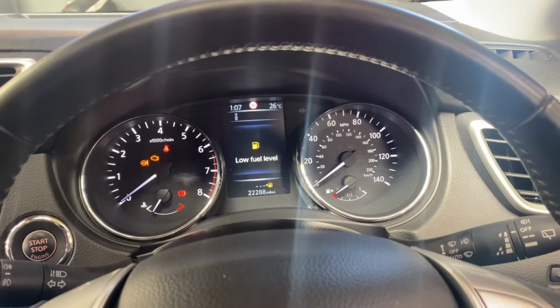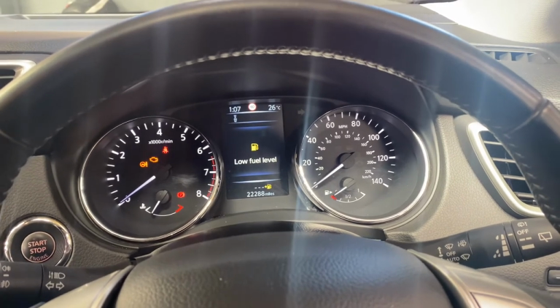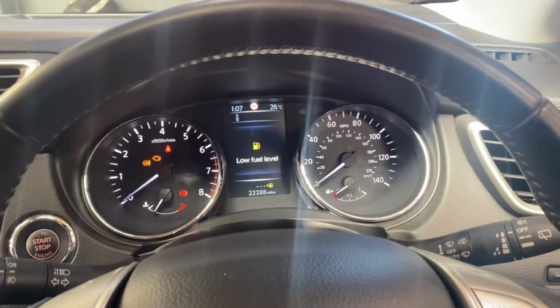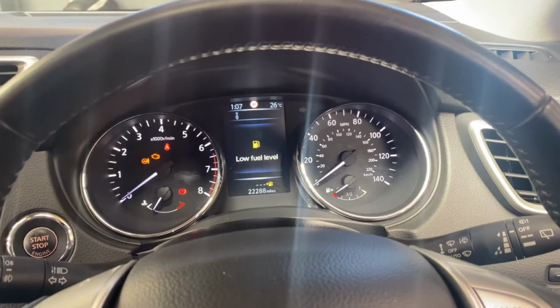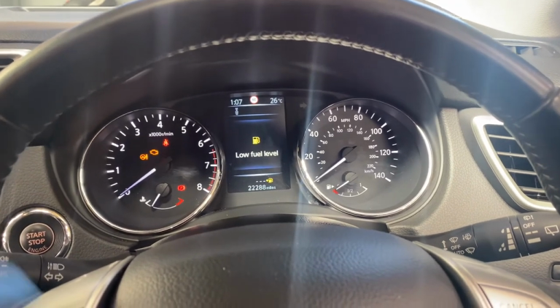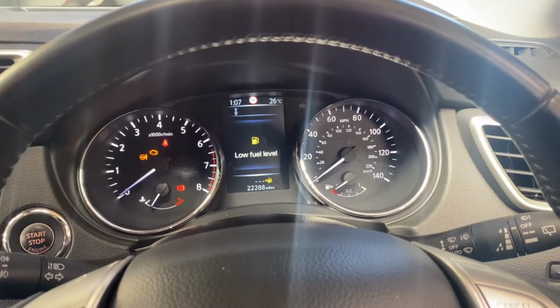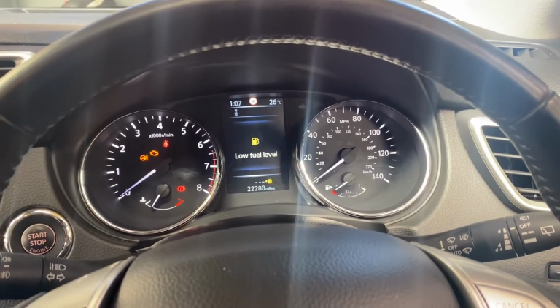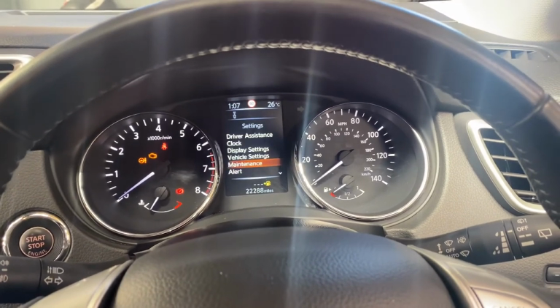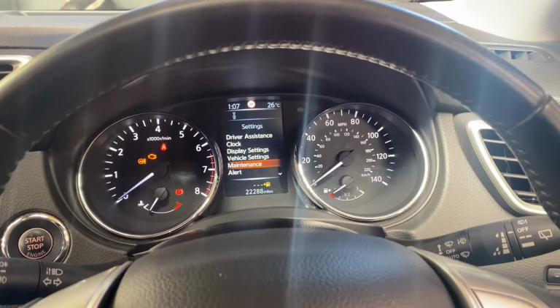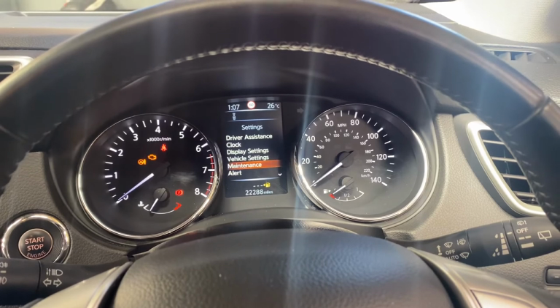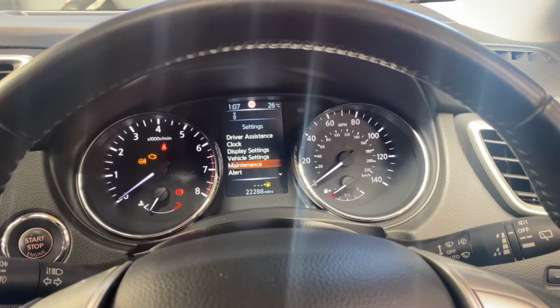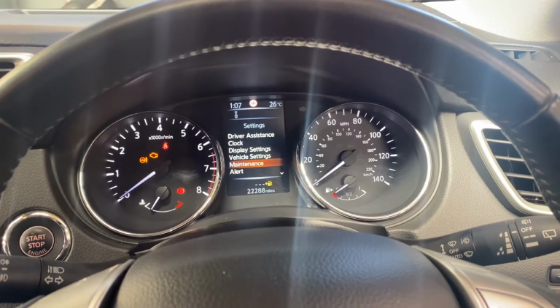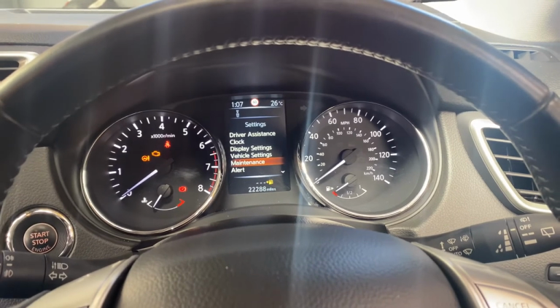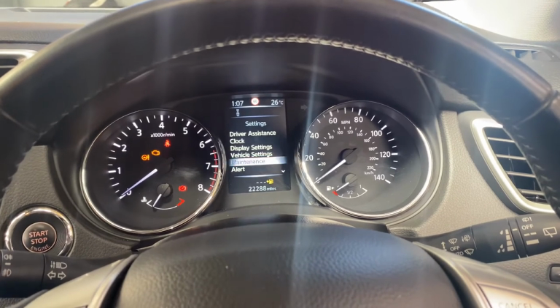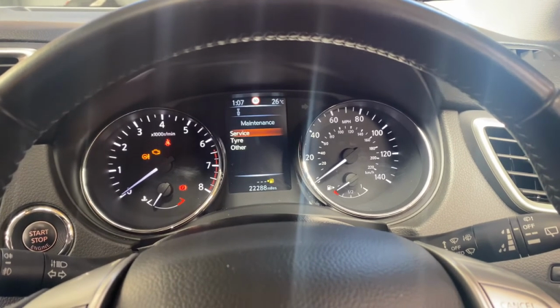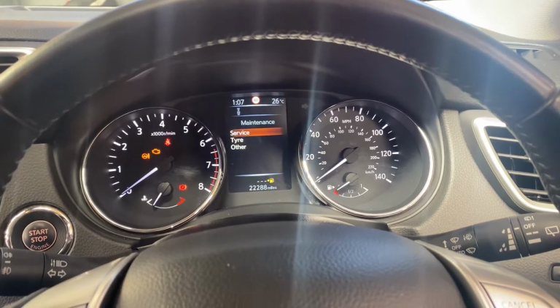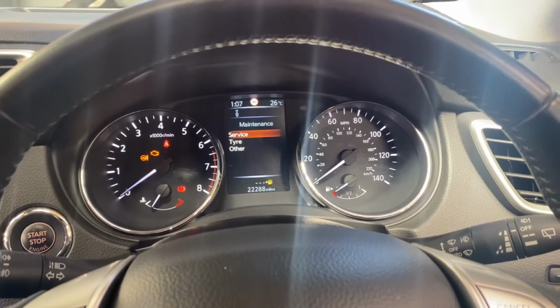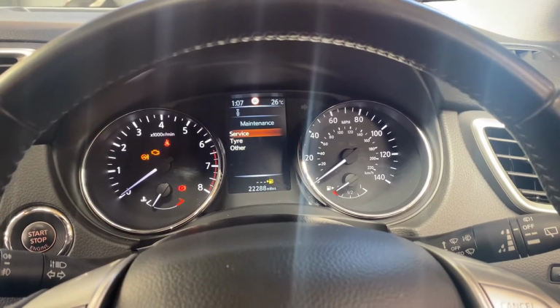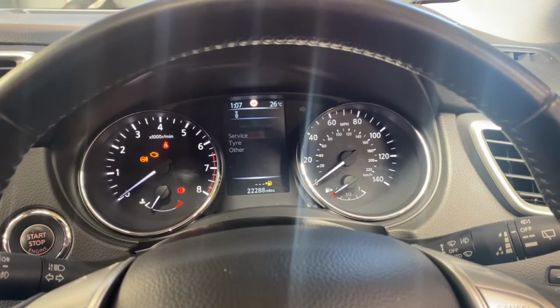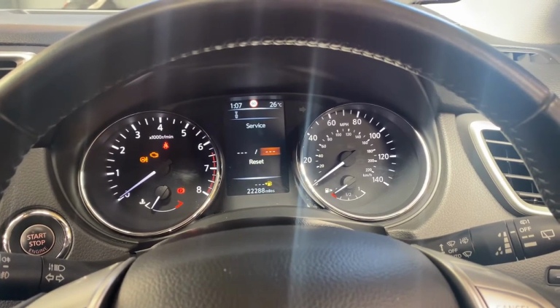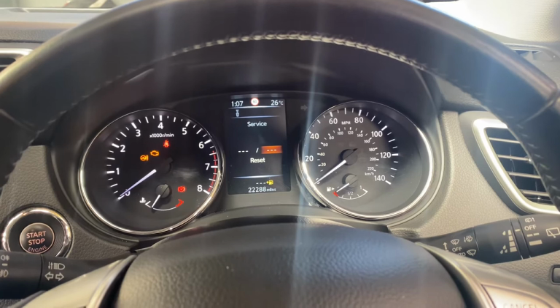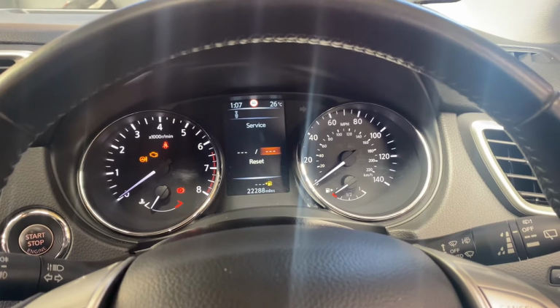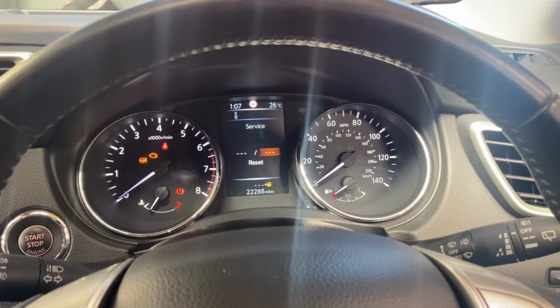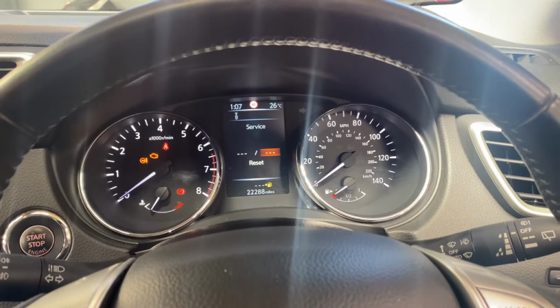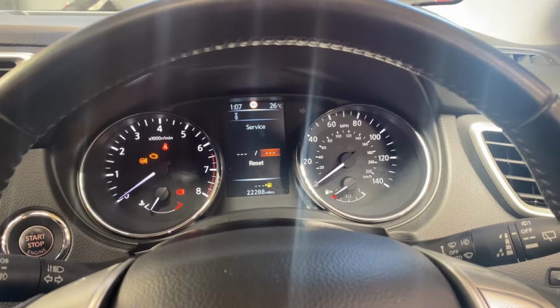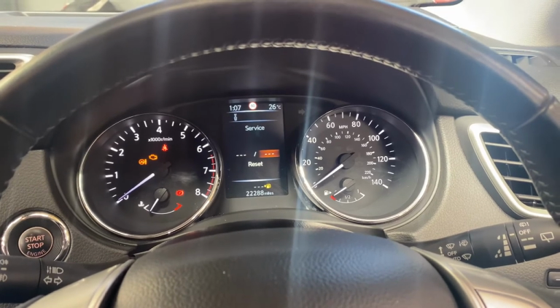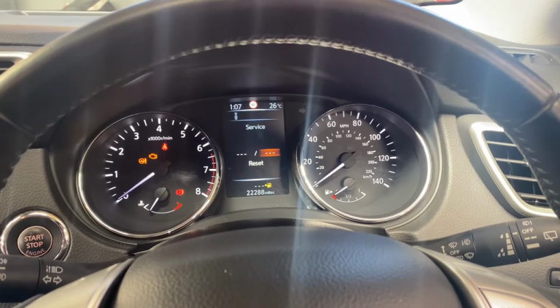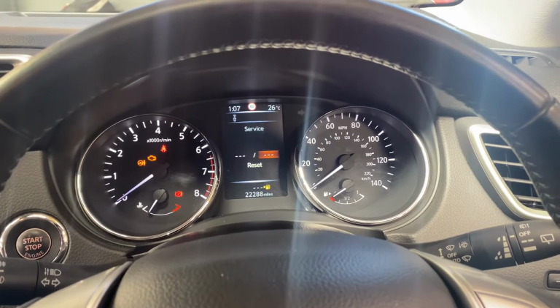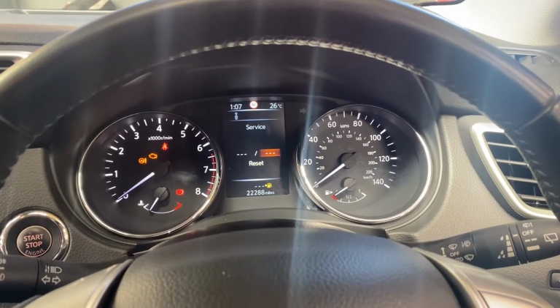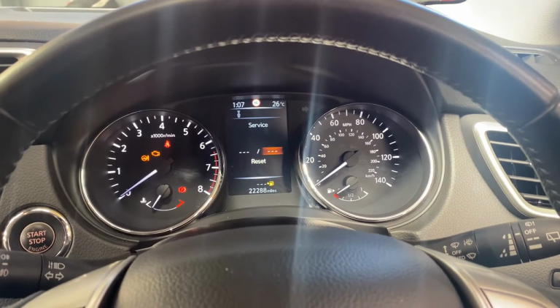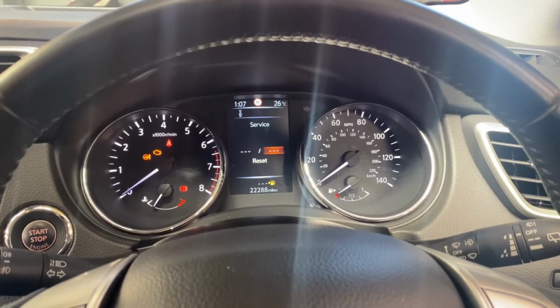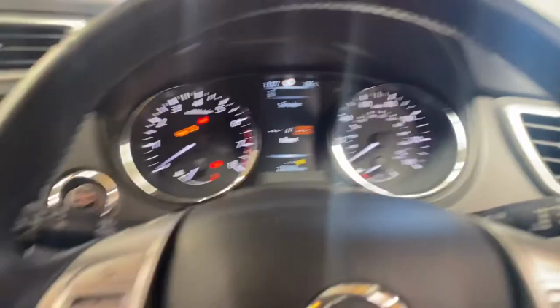Sometimes when the fuel is low that will pop up, but don't worry about that. Then you go into vehicle maintenance and select service — as you can see, service comes up. Select reset service and press enter.